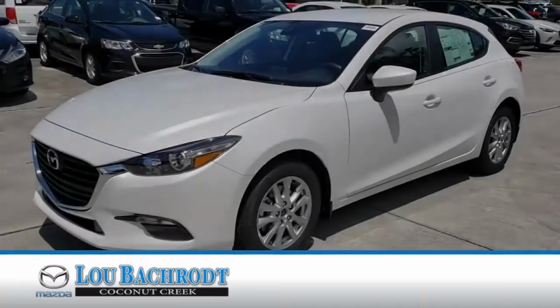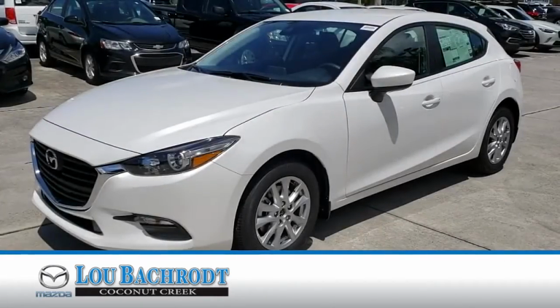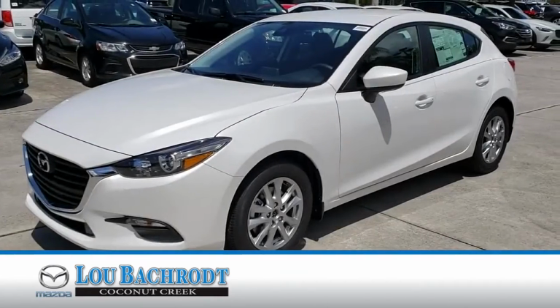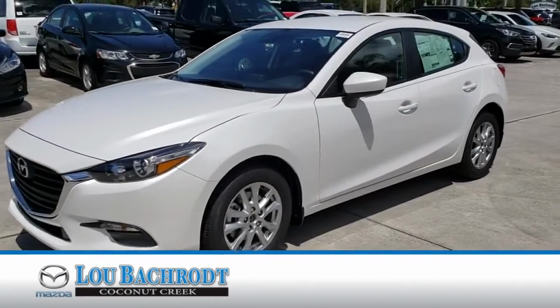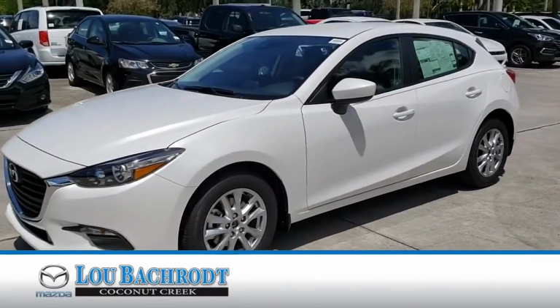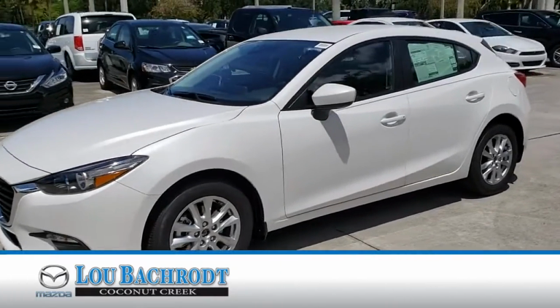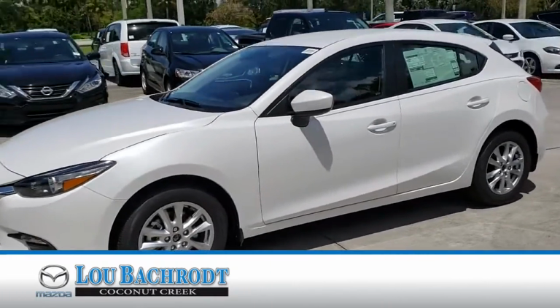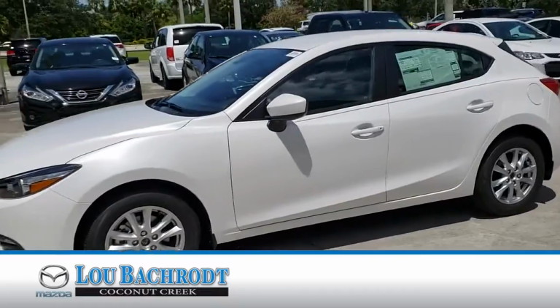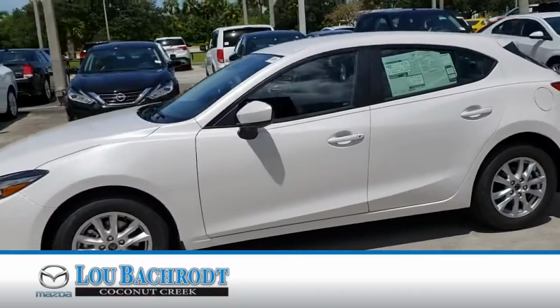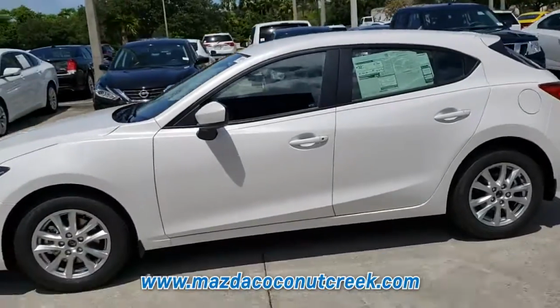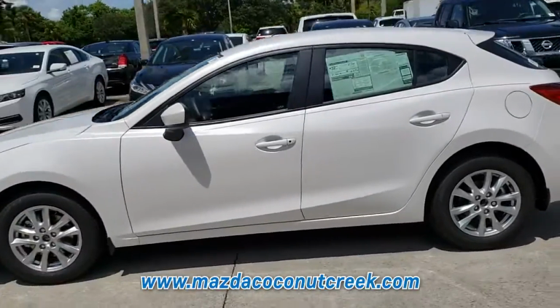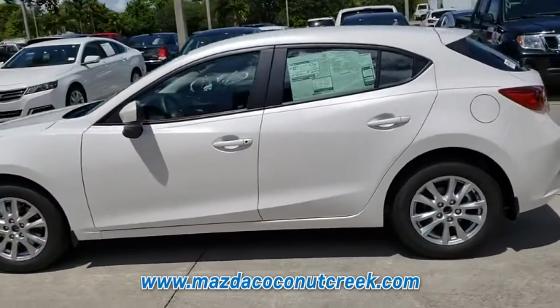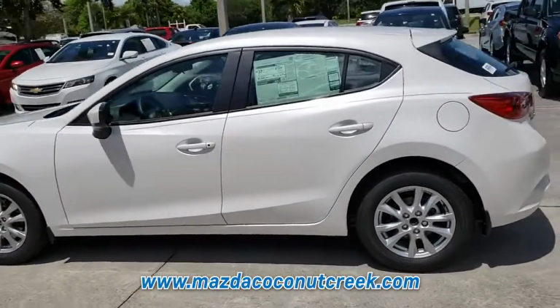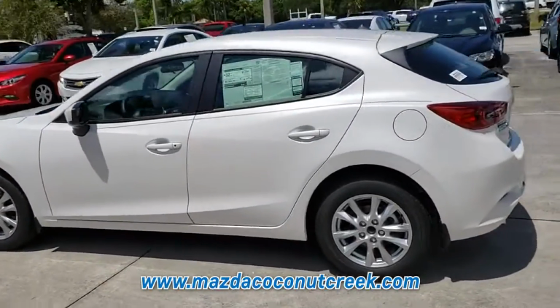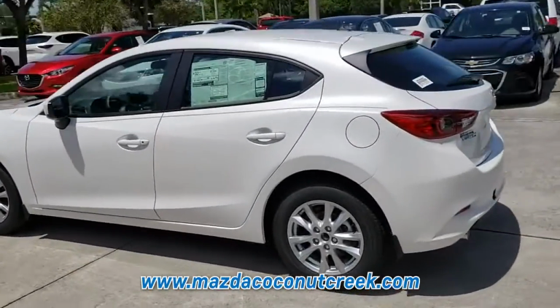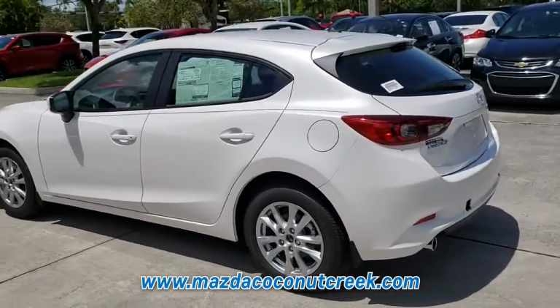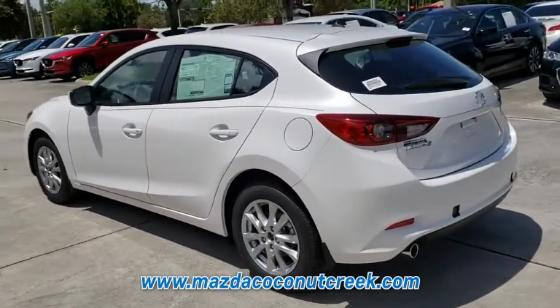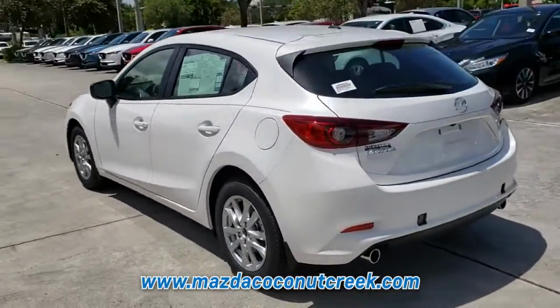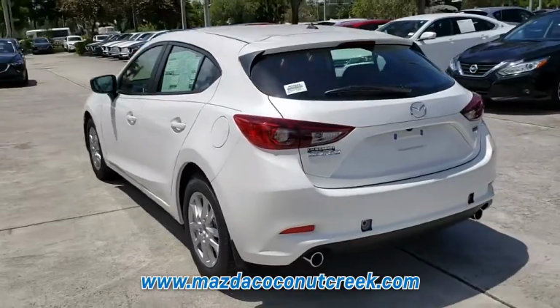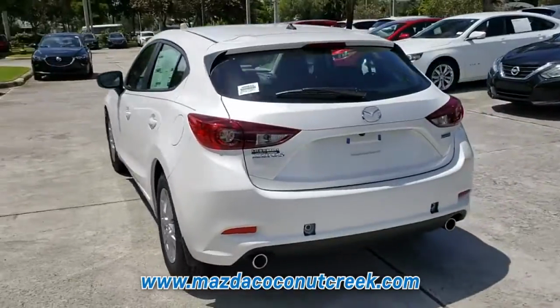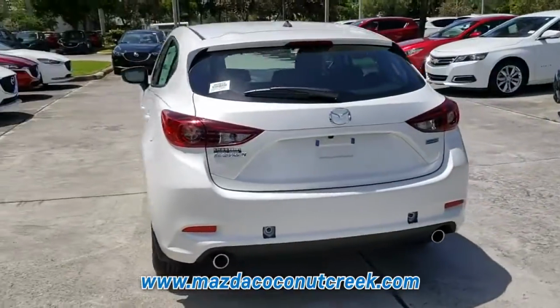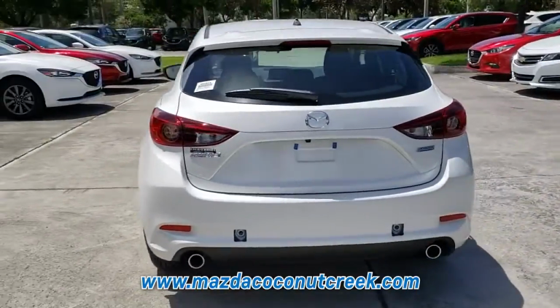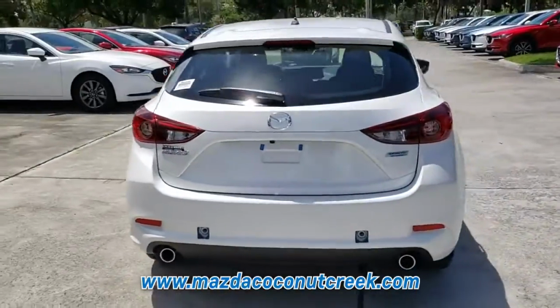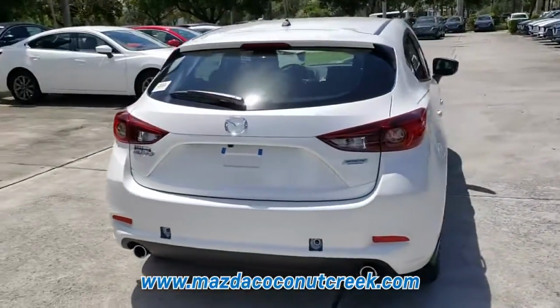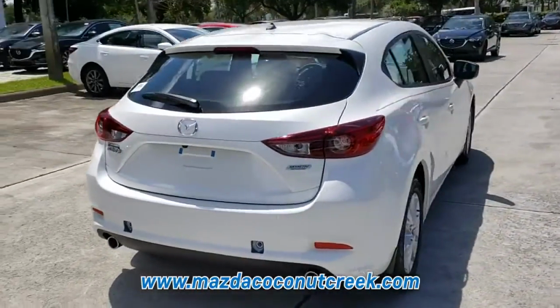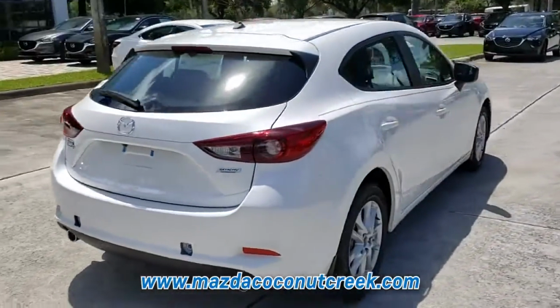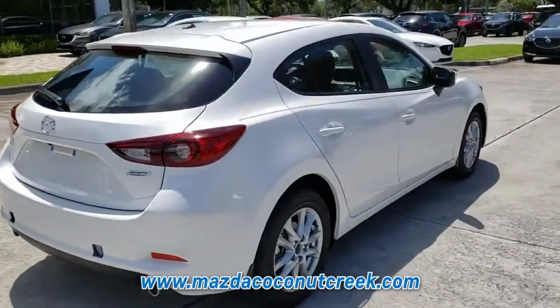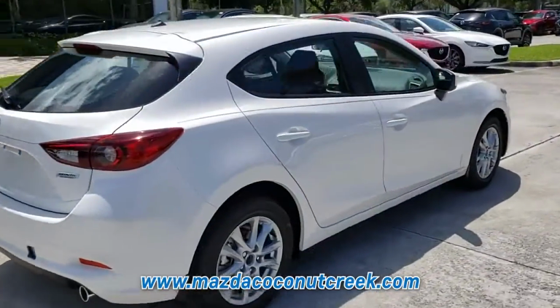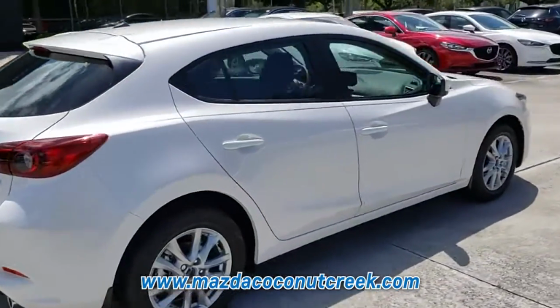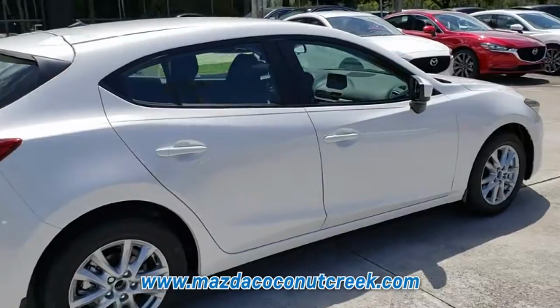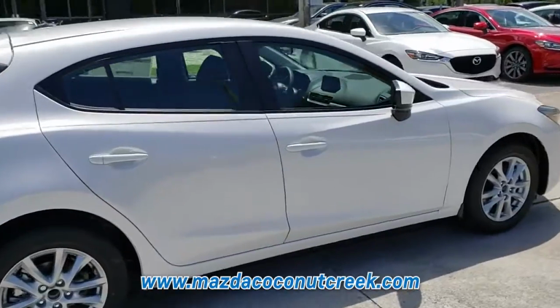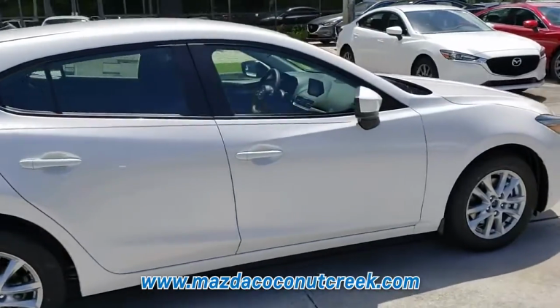This new Snowflake White 2018 Mazda 3 5-door is an excellent quality vehicle at a competitive price. This gas-sipping Mazda 3 5-door features a 4-cylinder engine combined with an automatic transmission.